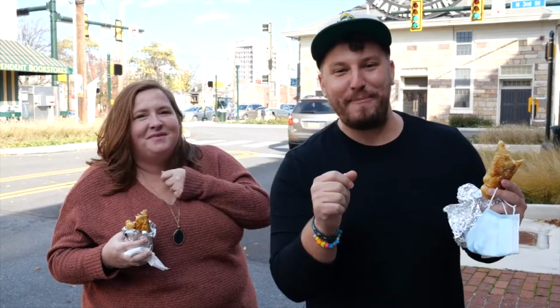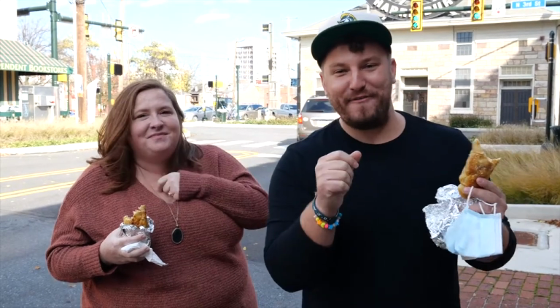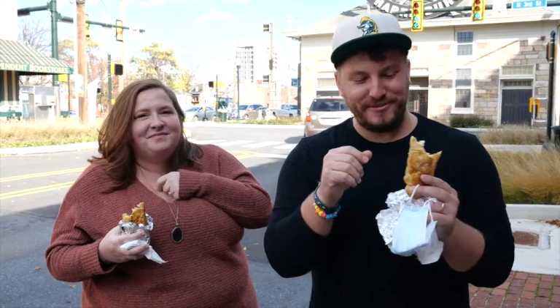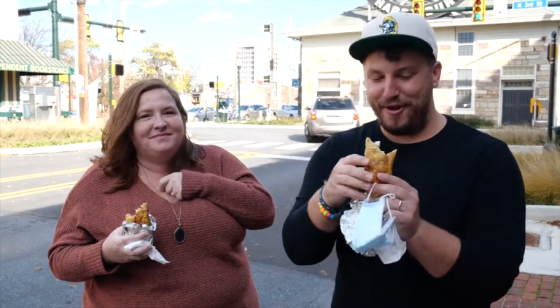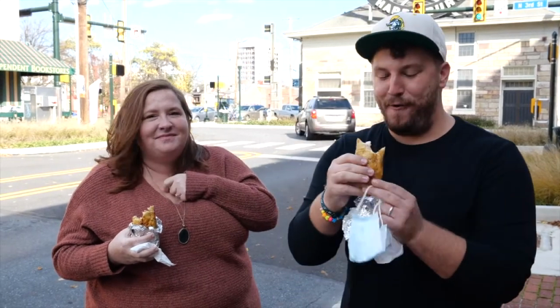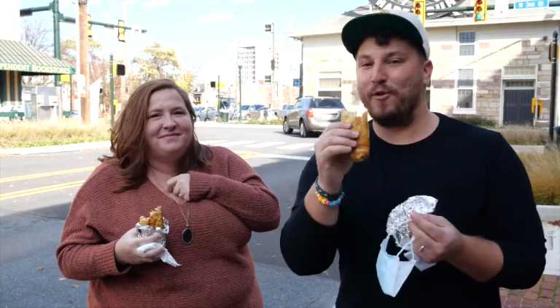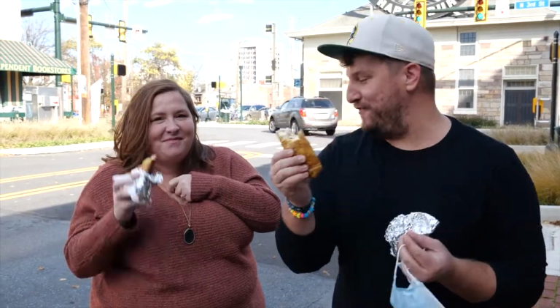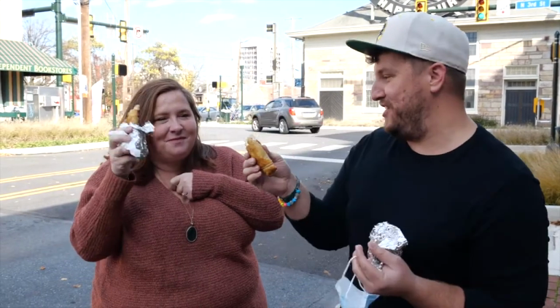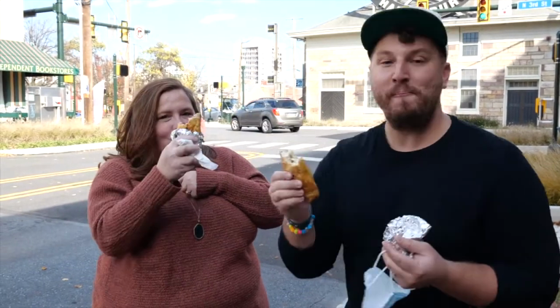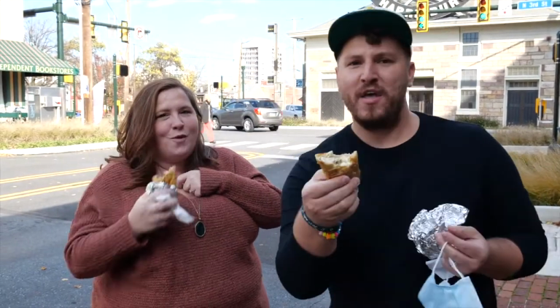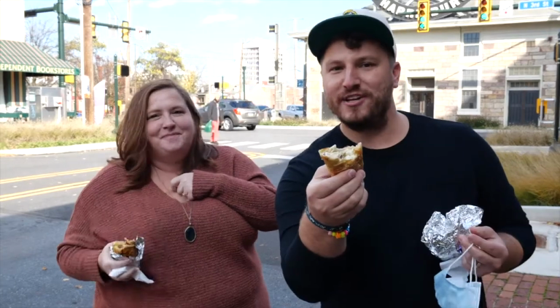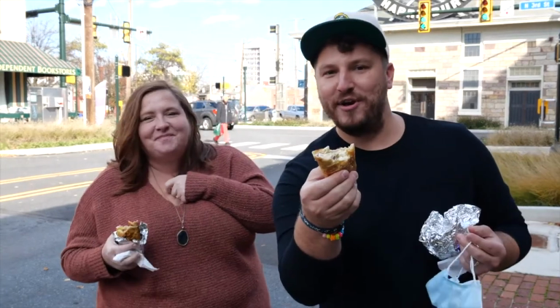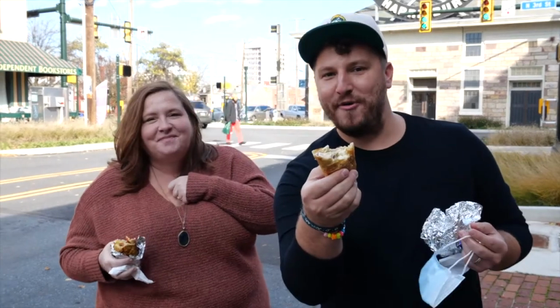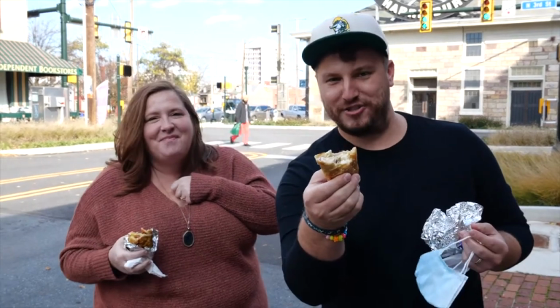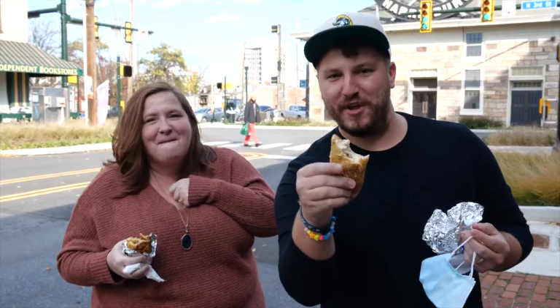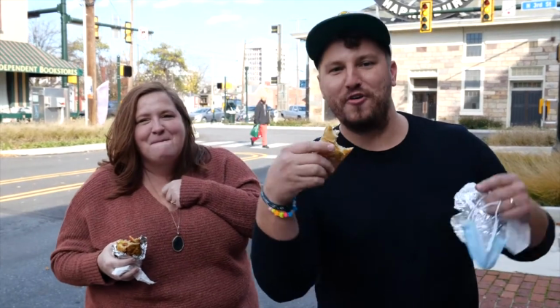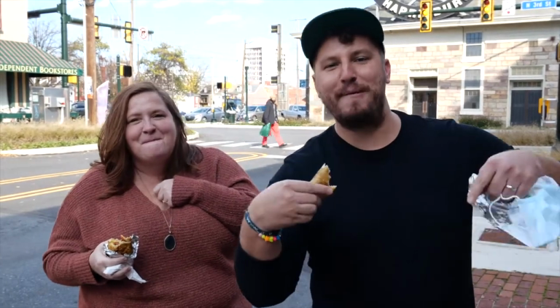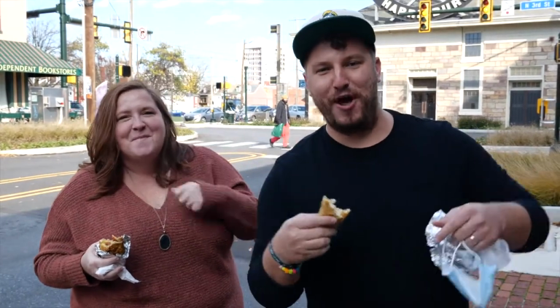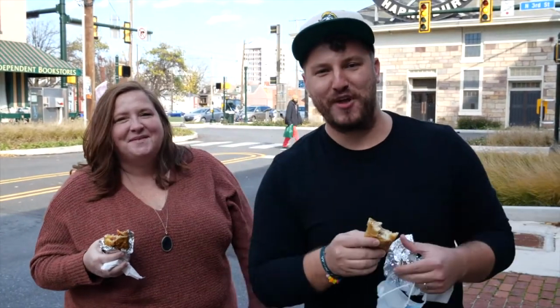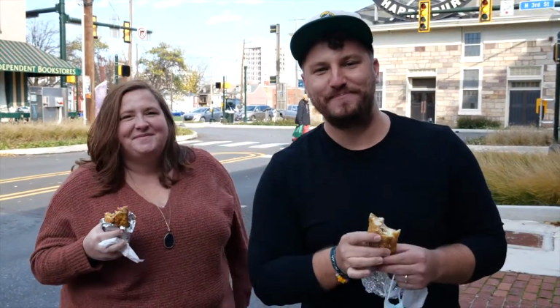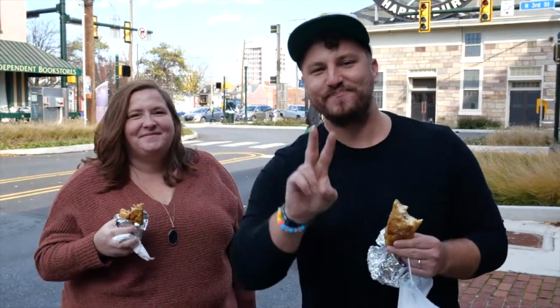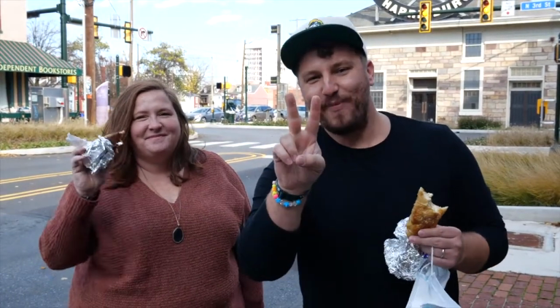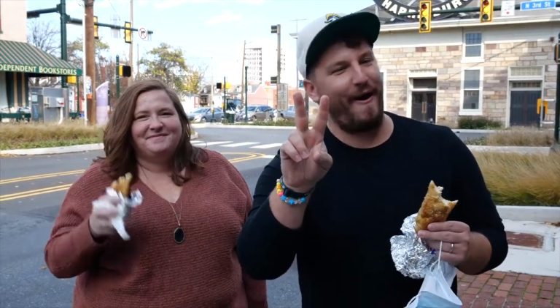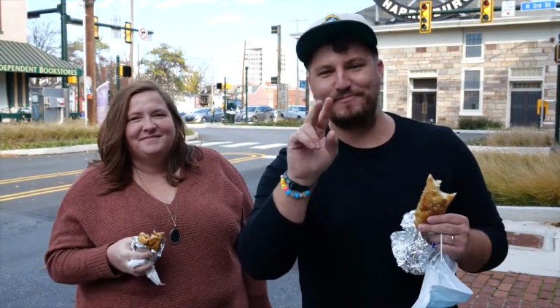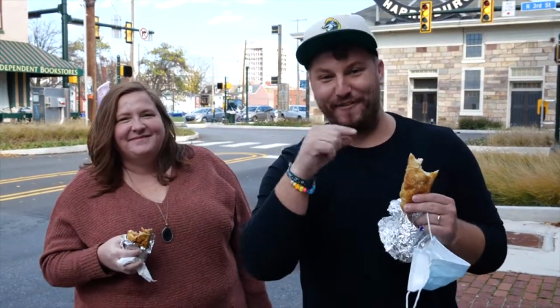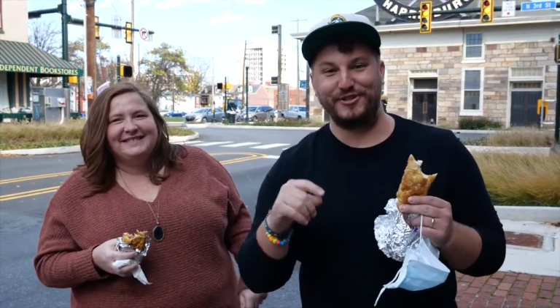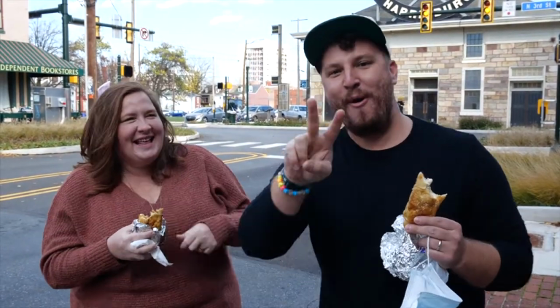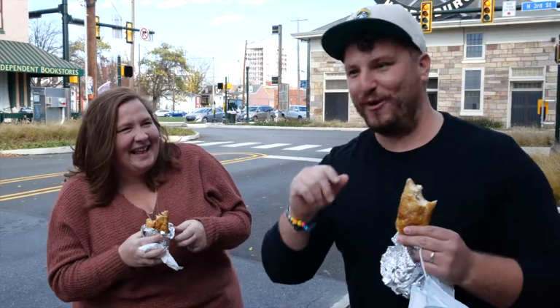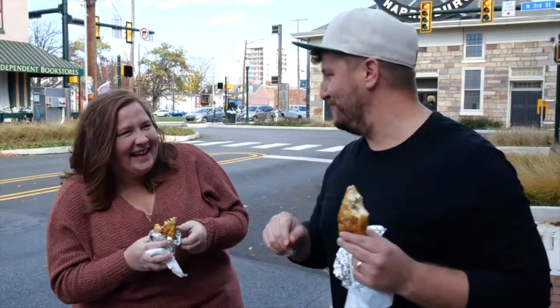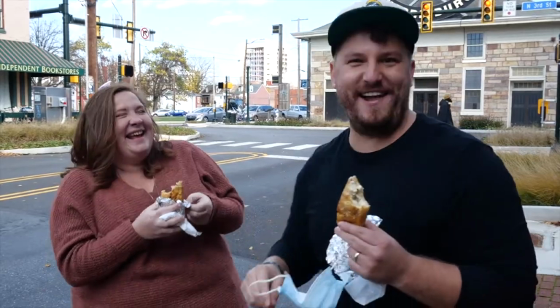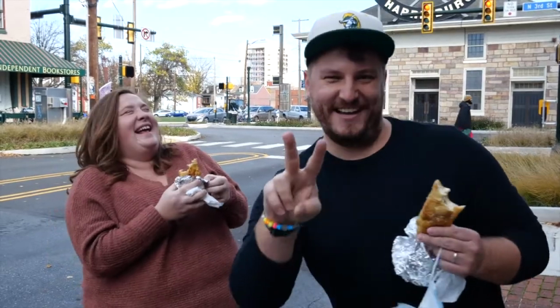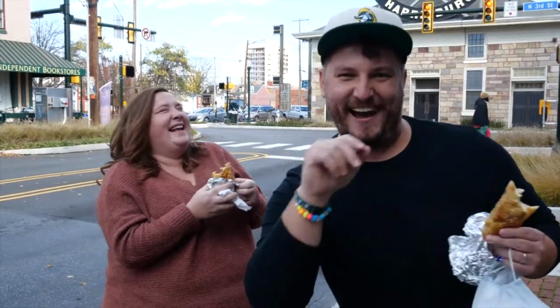Hey, this is another episode of Vibrant Eats Local. We're gonna finish these — tell us where we need to go next, let us know in the comments below. Okay, I gotta finish this — we're gonna go, see you guys!